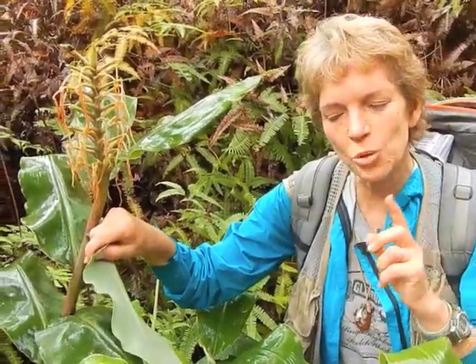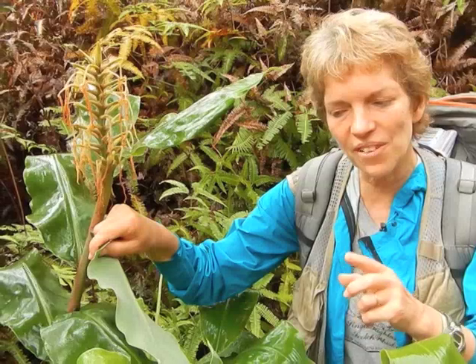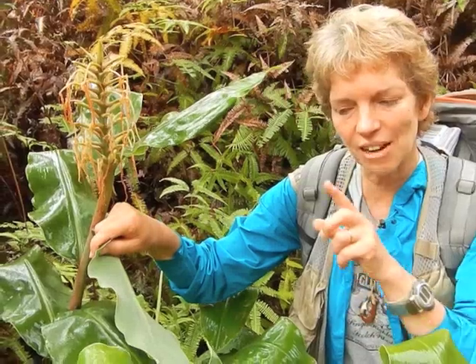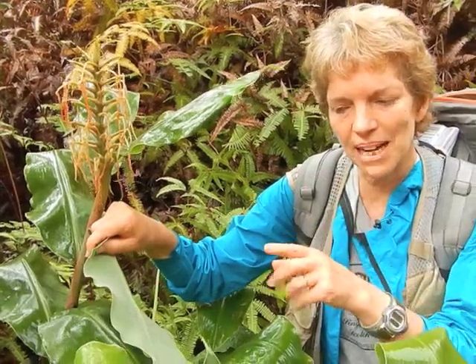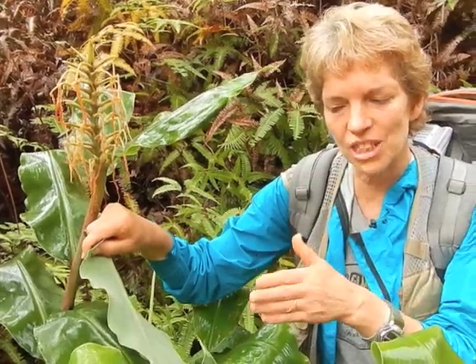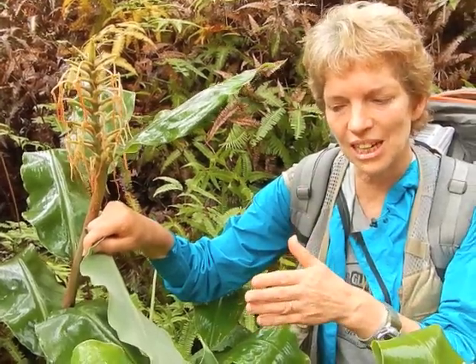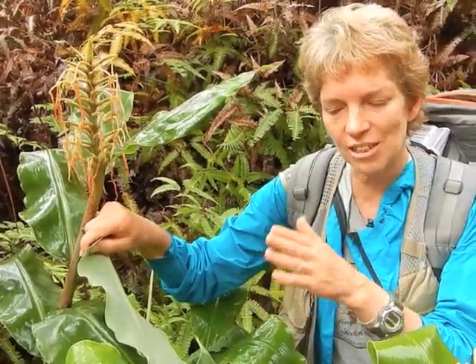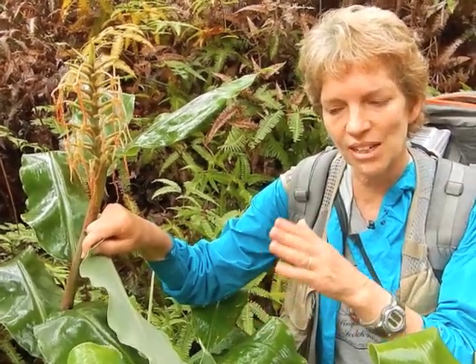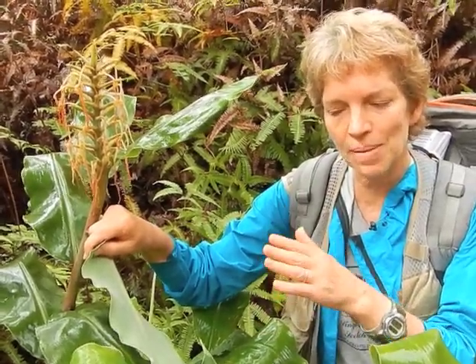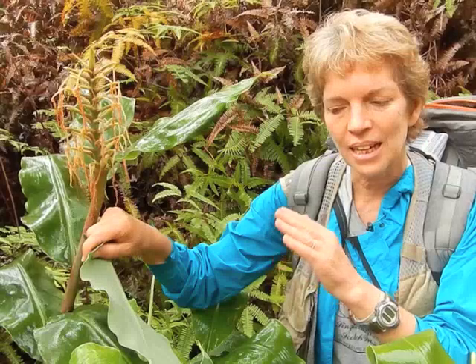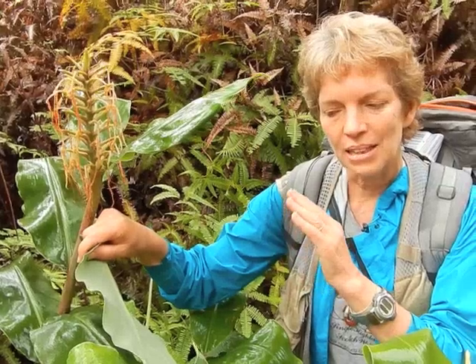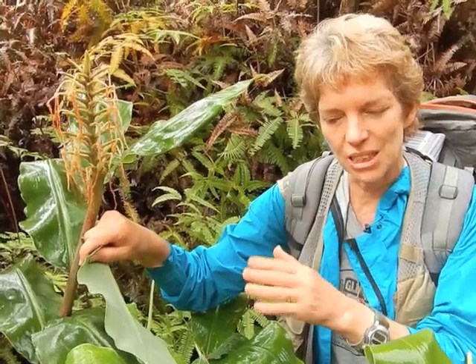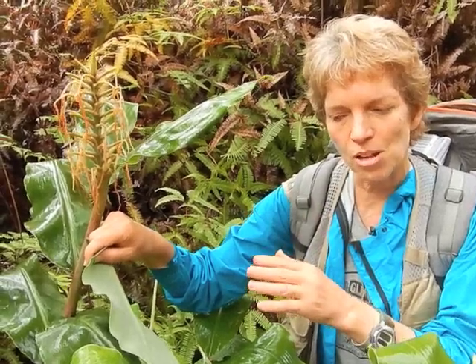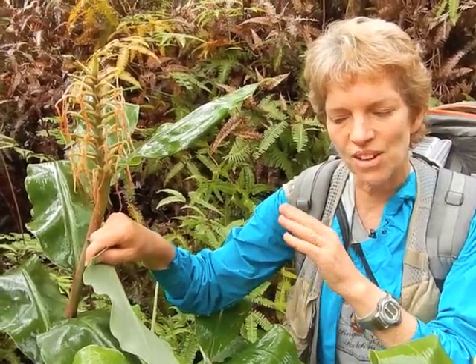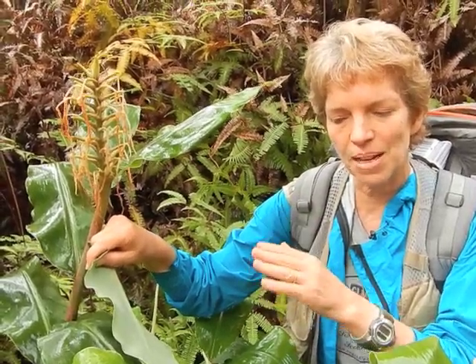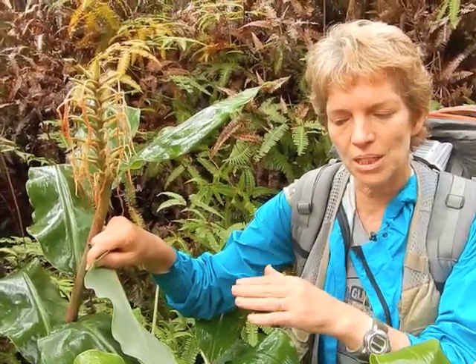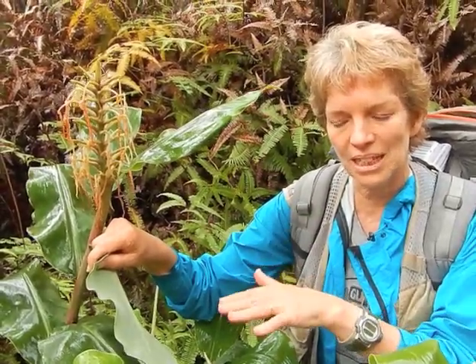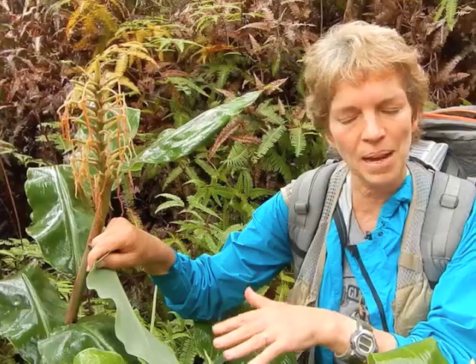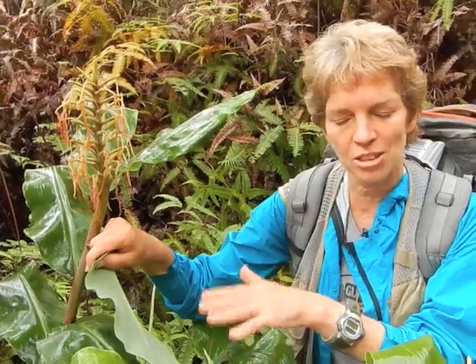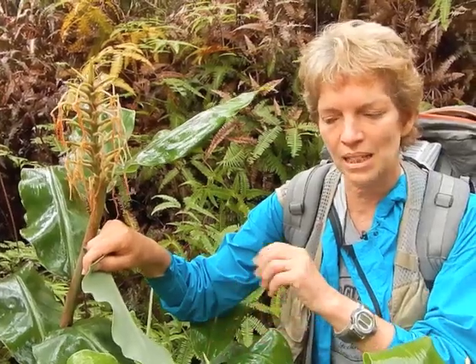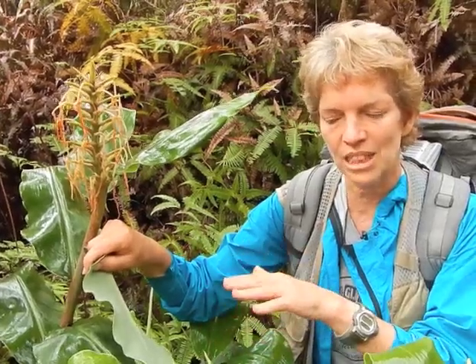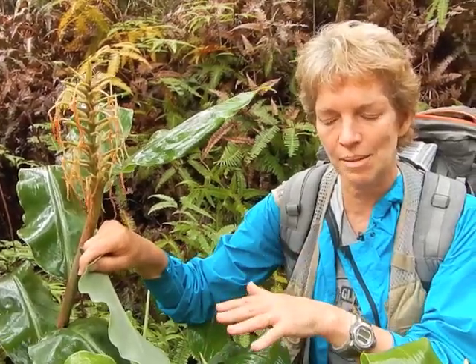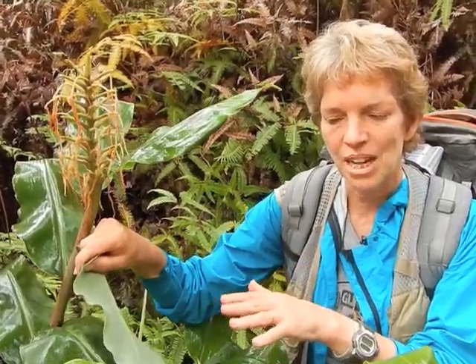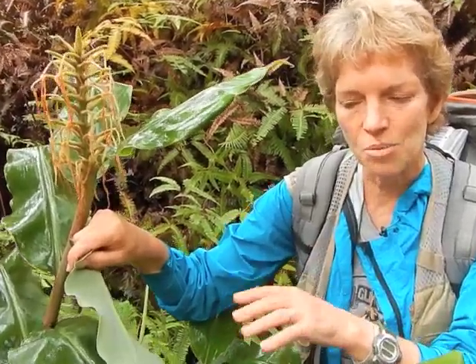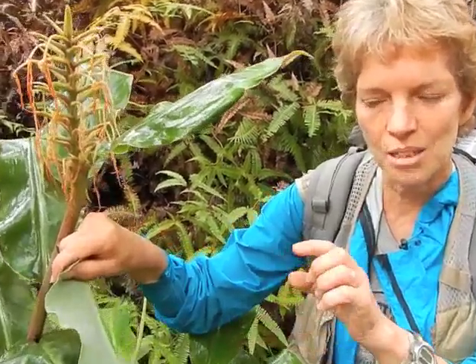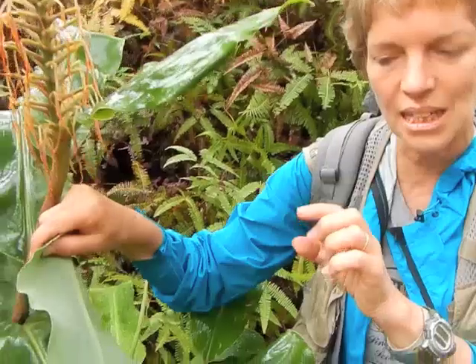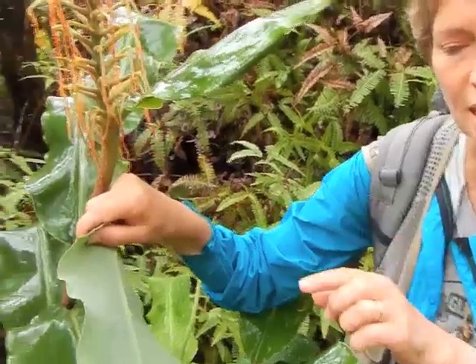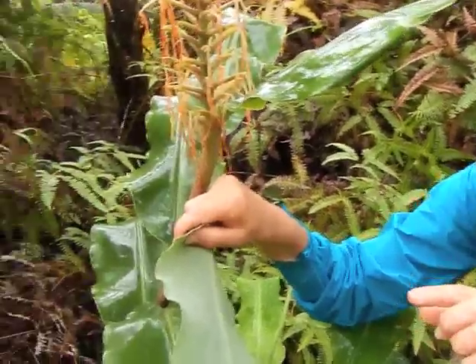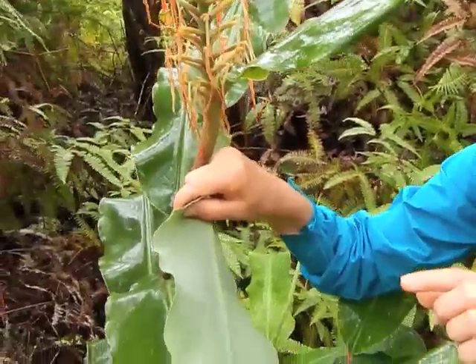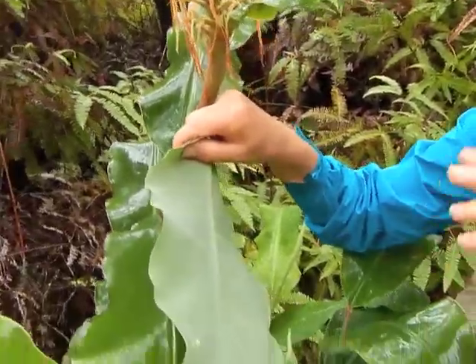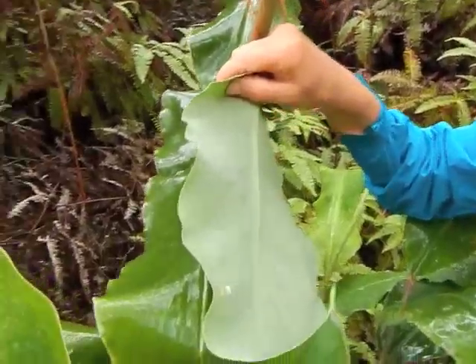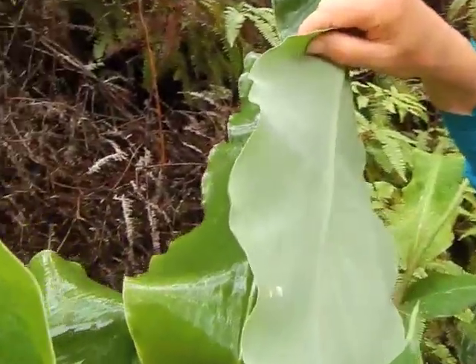You would find a female — before she lays her eggs out, just about to molt — with at least one or two males sharing the same leaf. Otherwise, you would get a single individual per leaf.